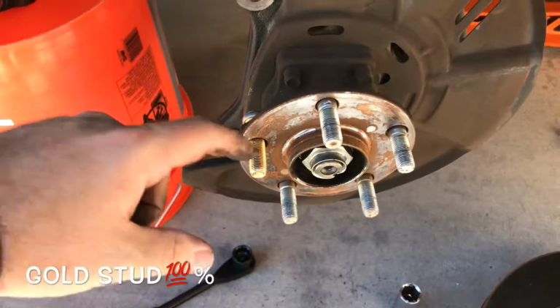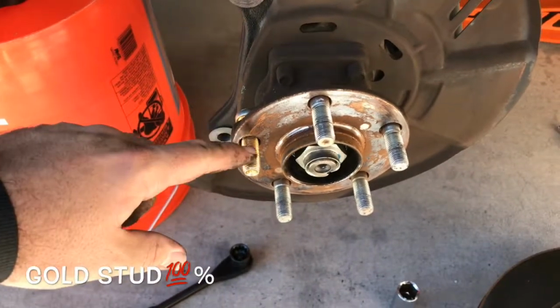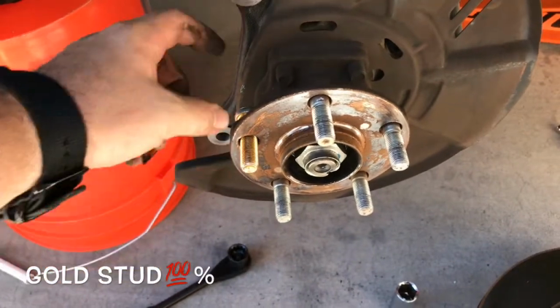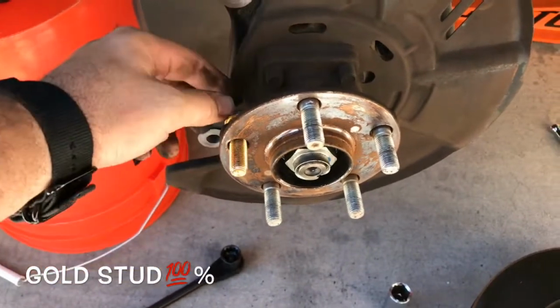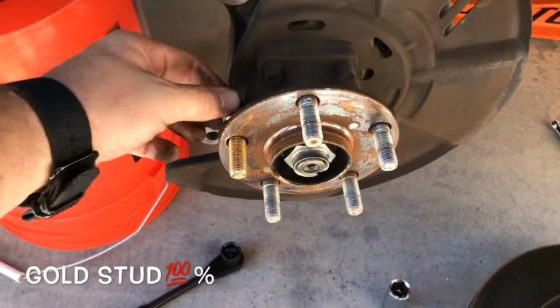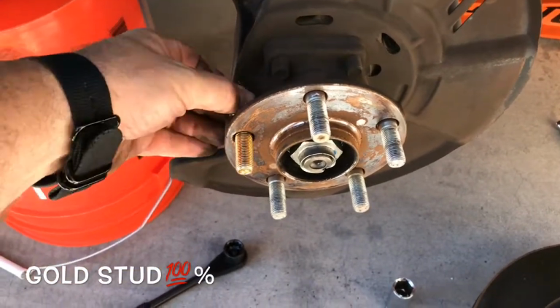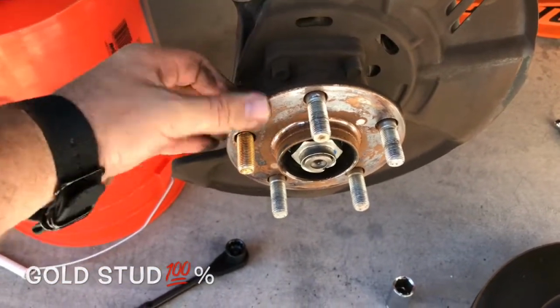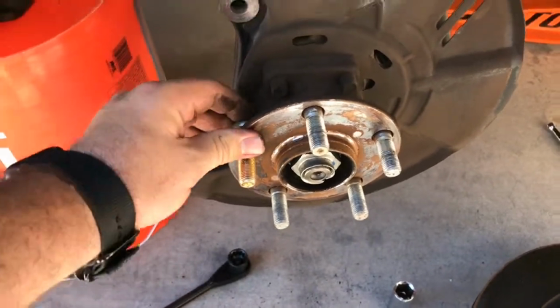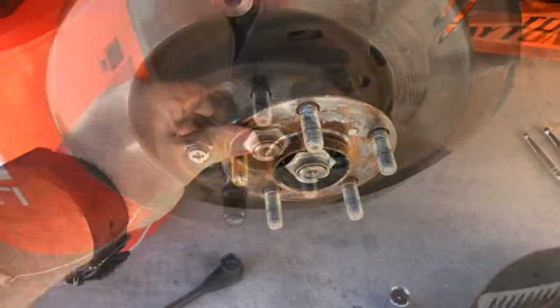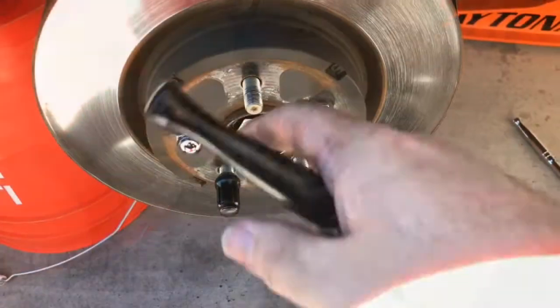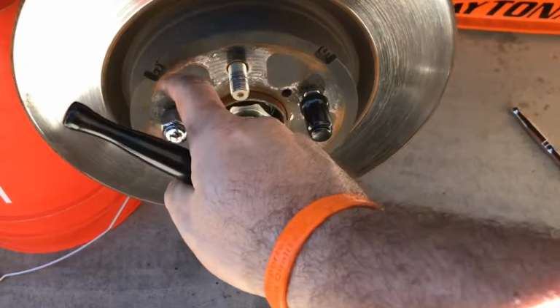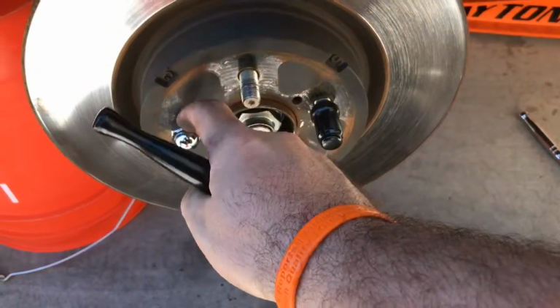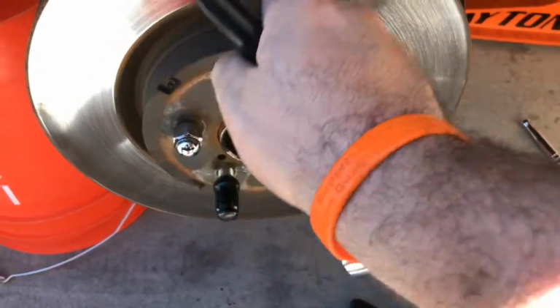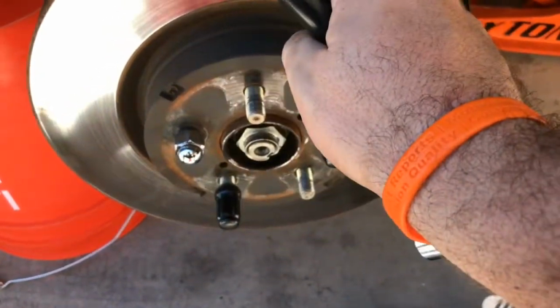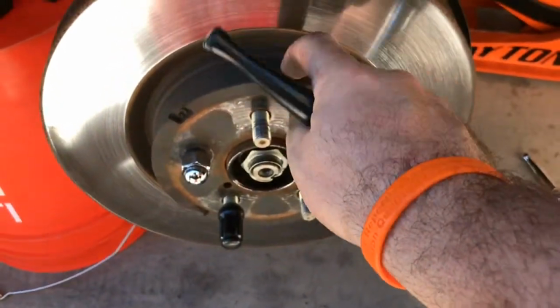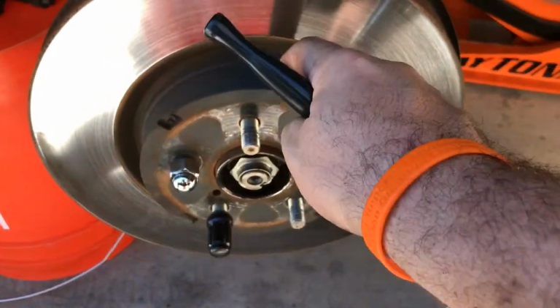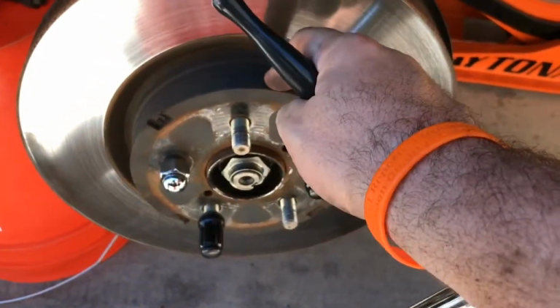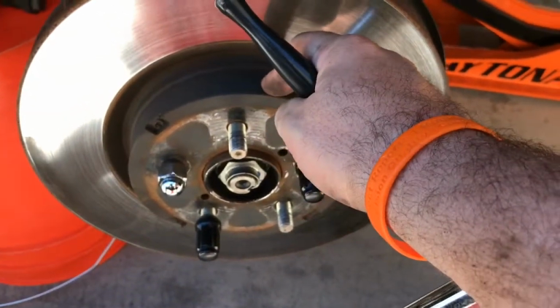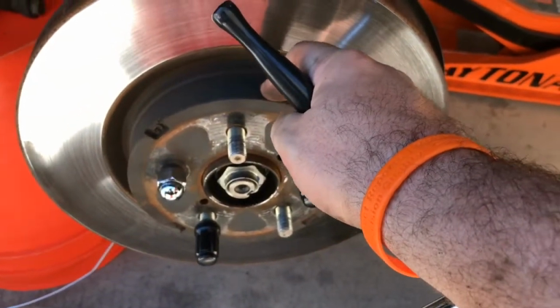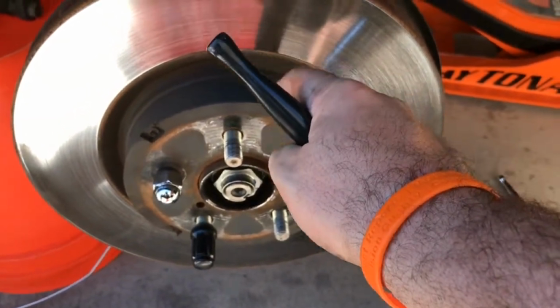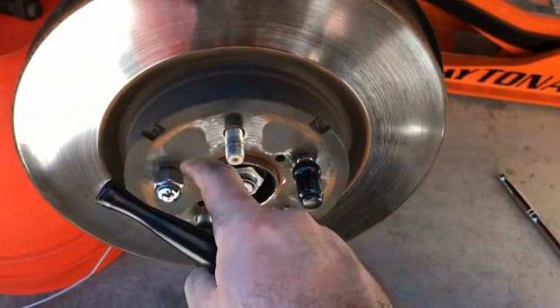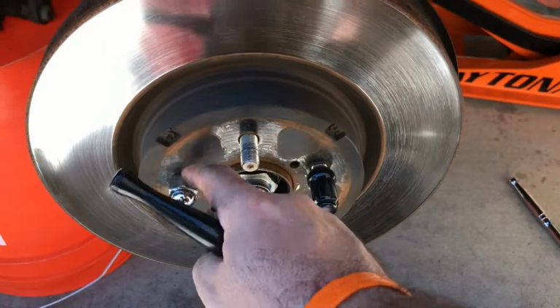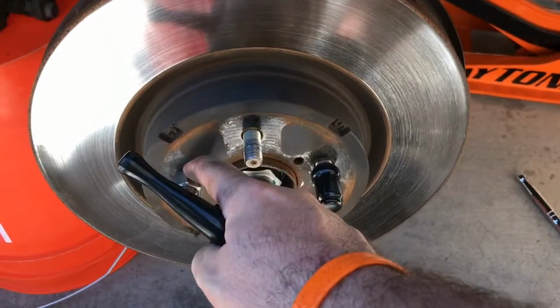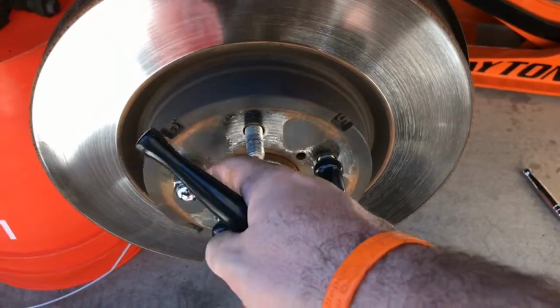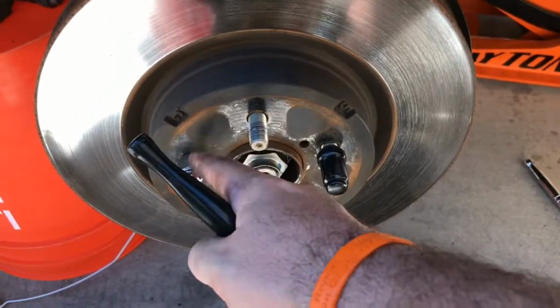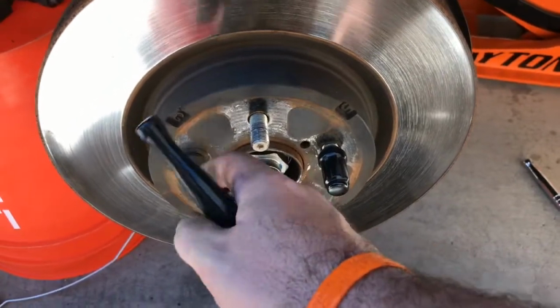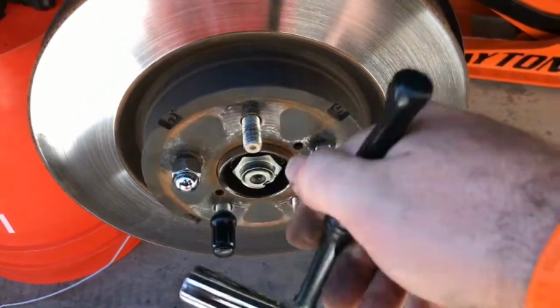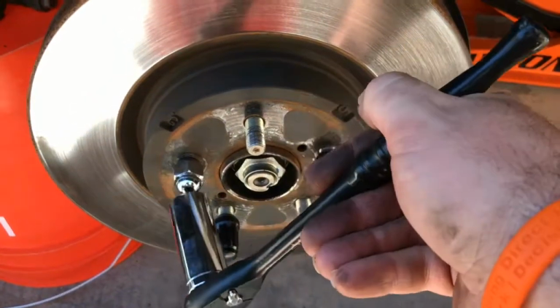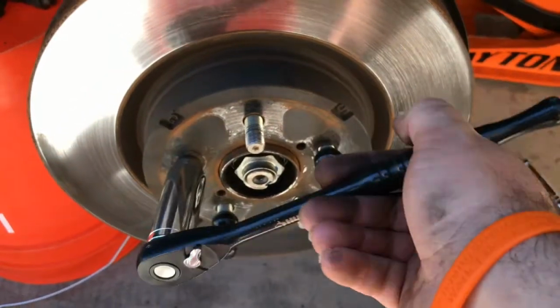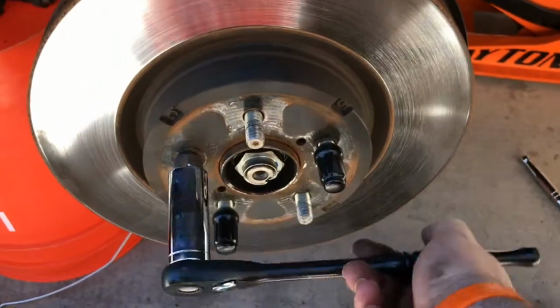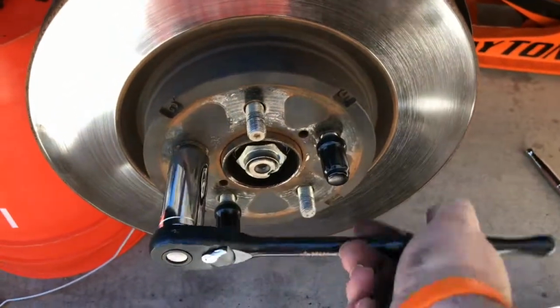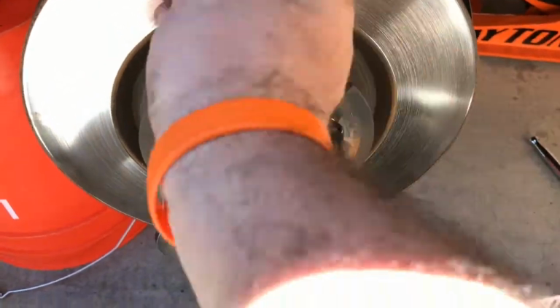I'll pop it on there, put it down and squeeze it on. I go down there using the disc as a spacer and then to tighten up the stud.